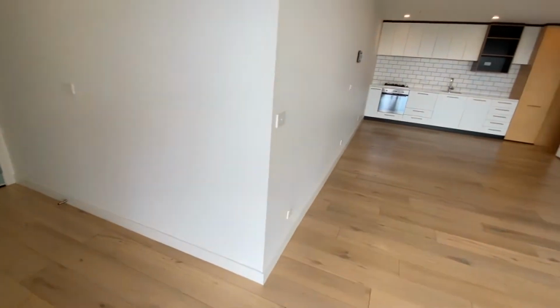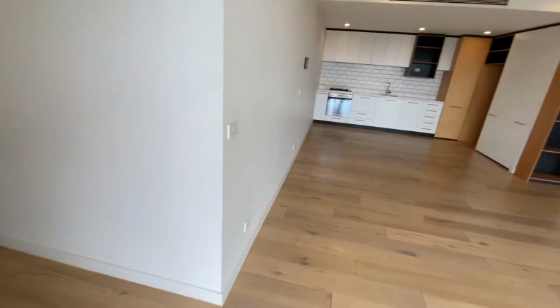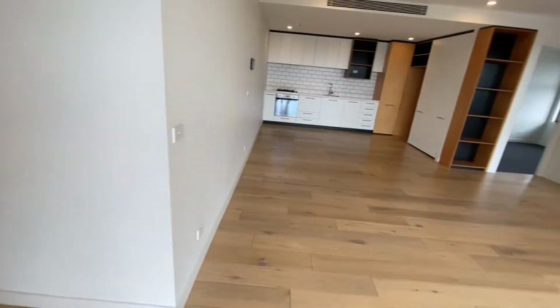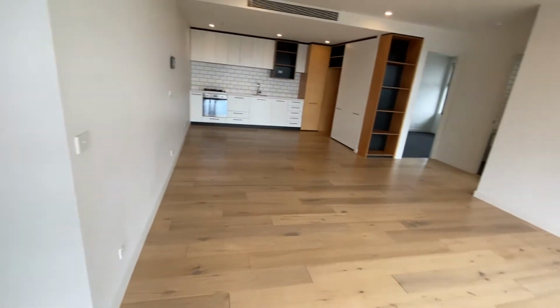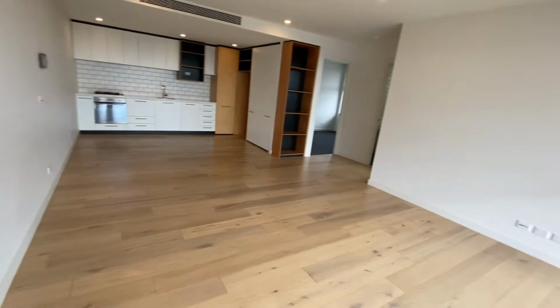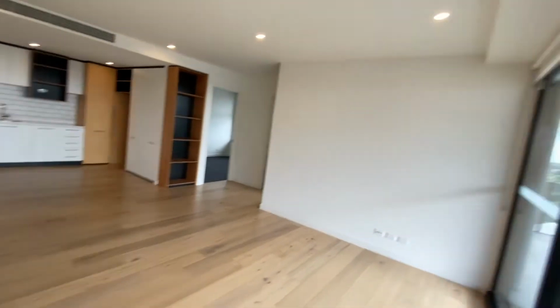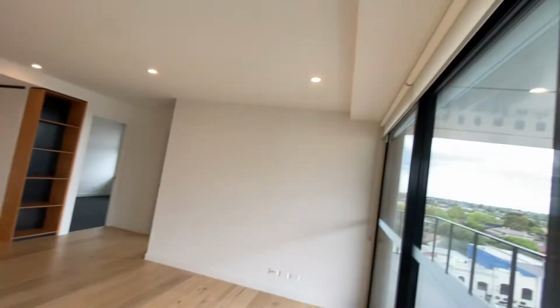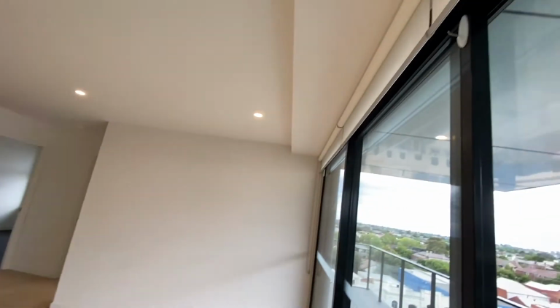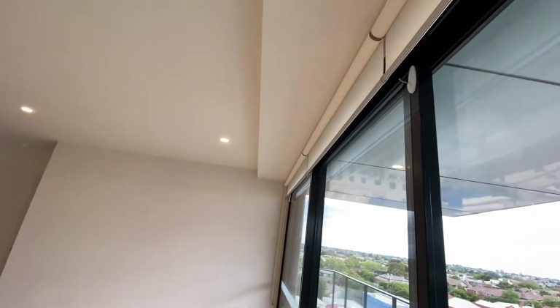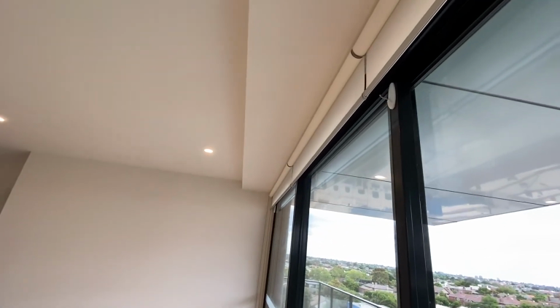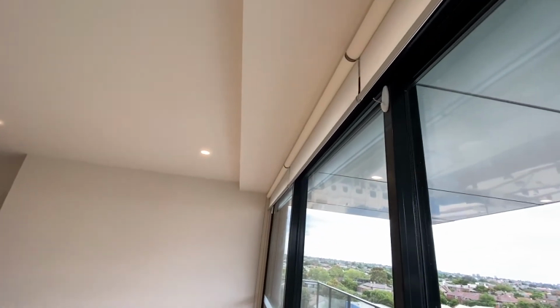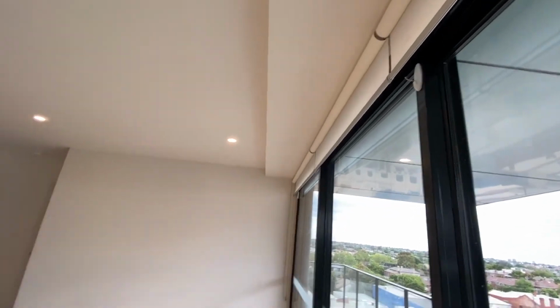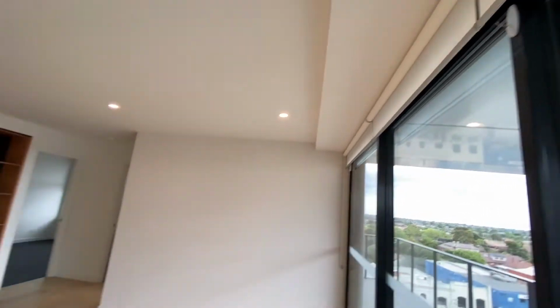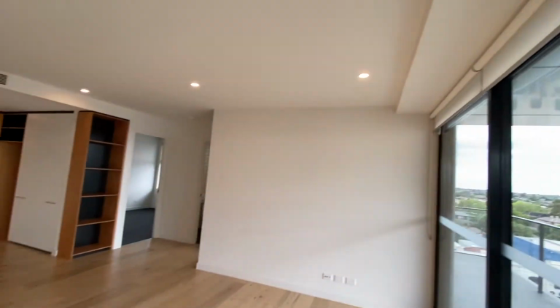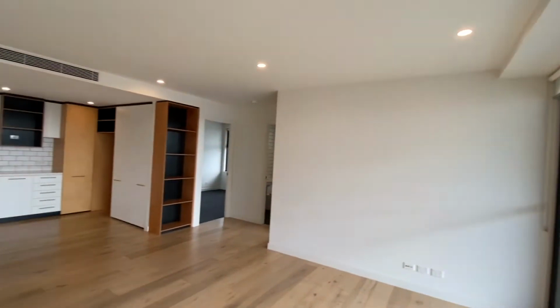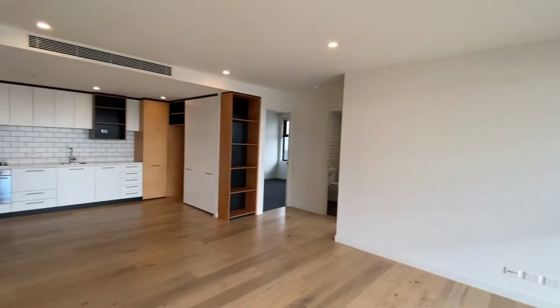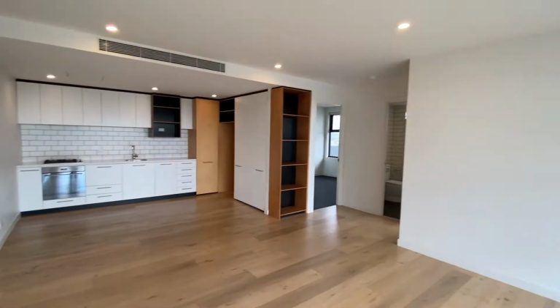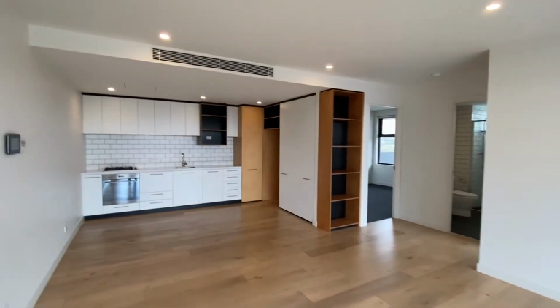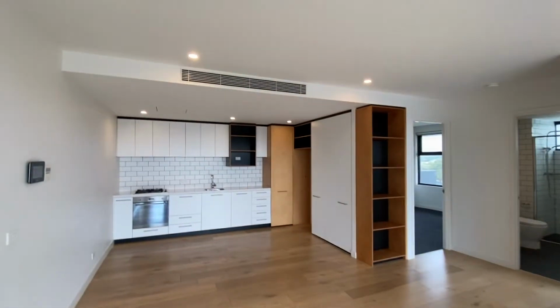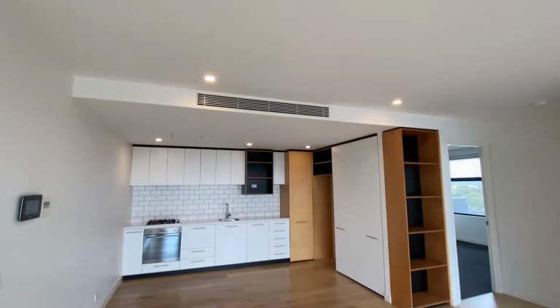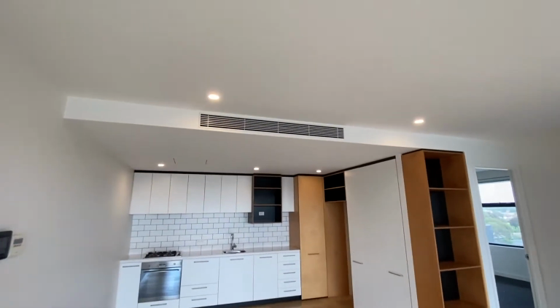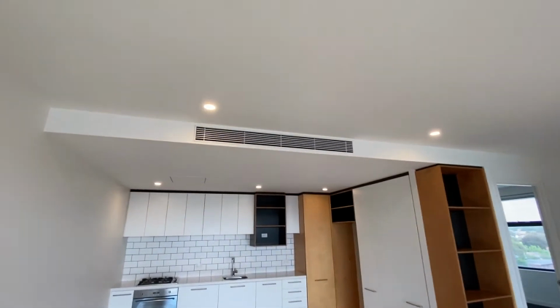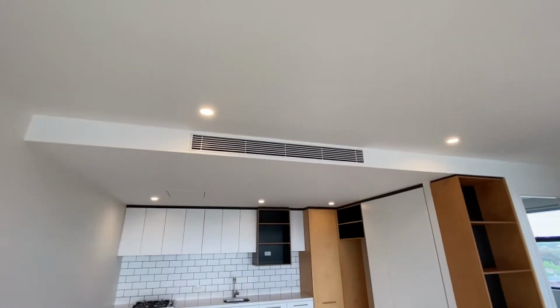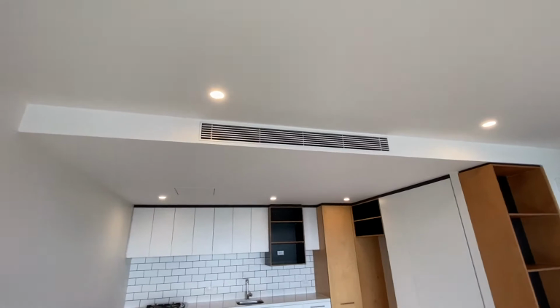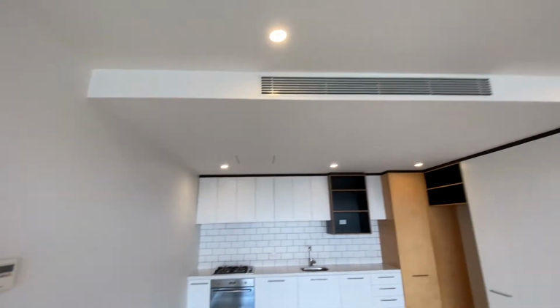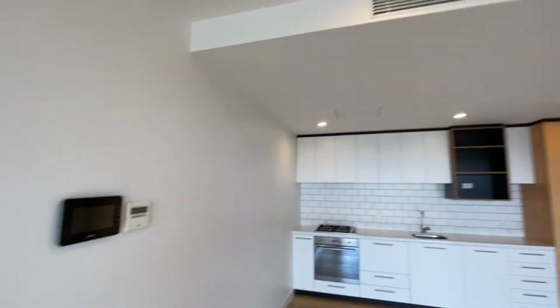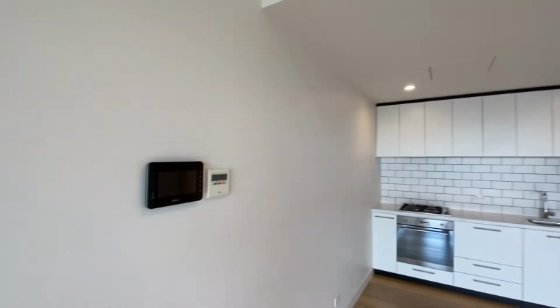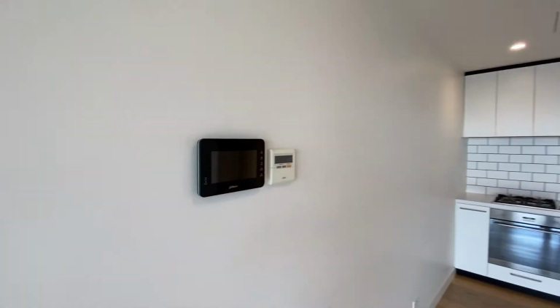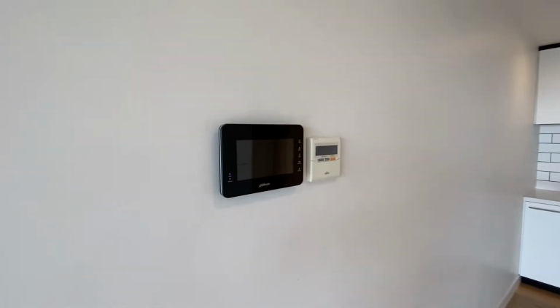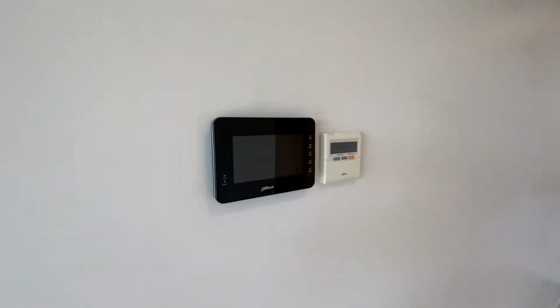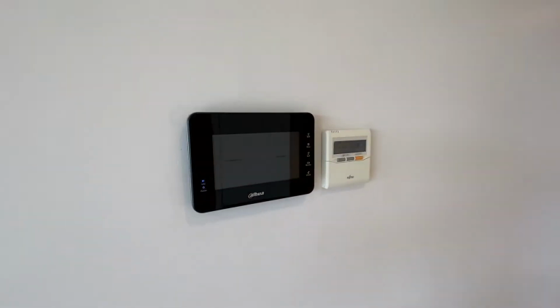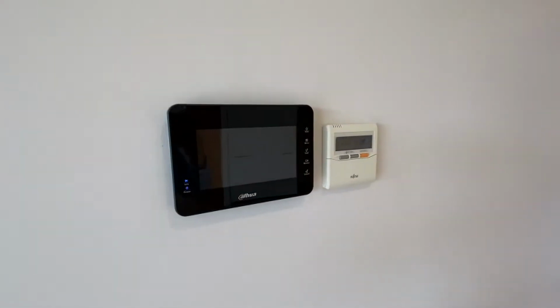The whole apartment has been fitted with blinds, and ducted heating and cooling in the living room. The intercom system.